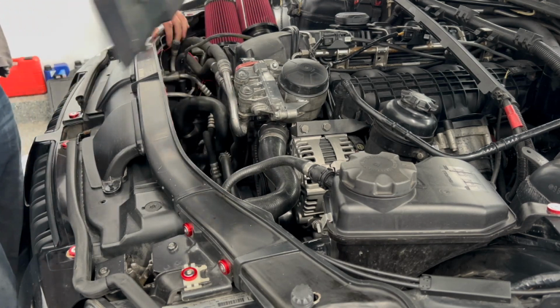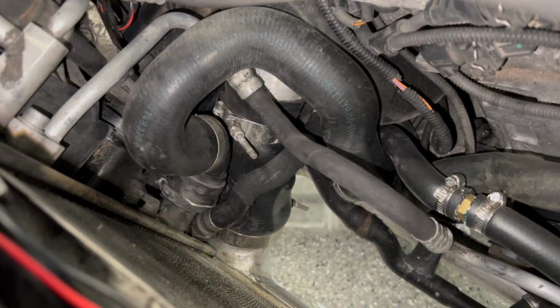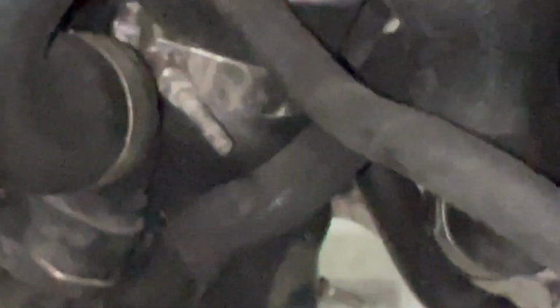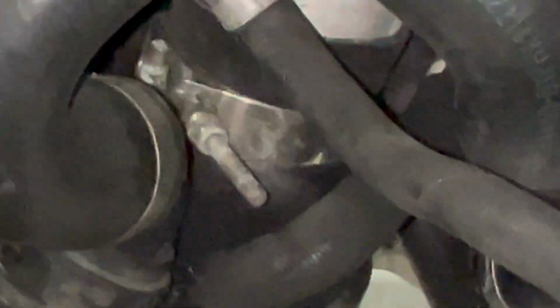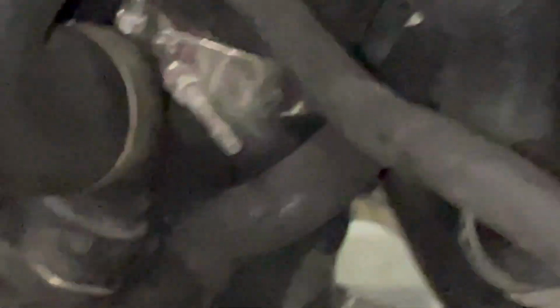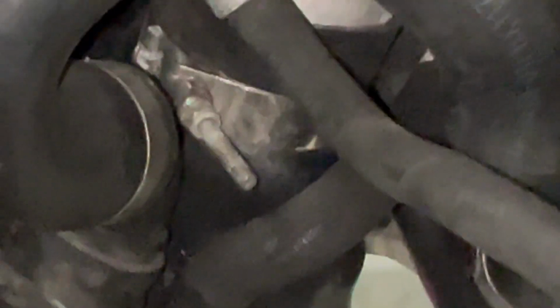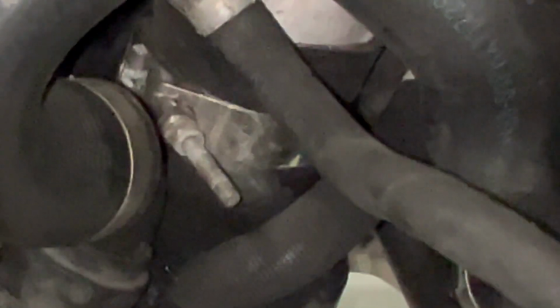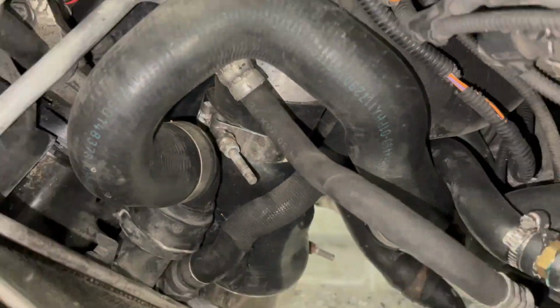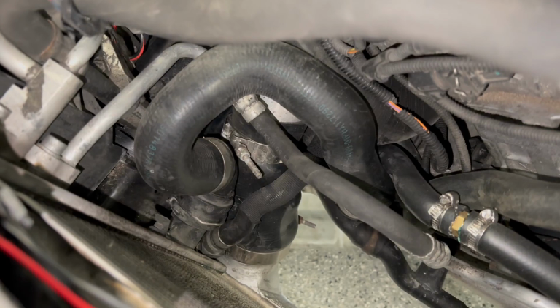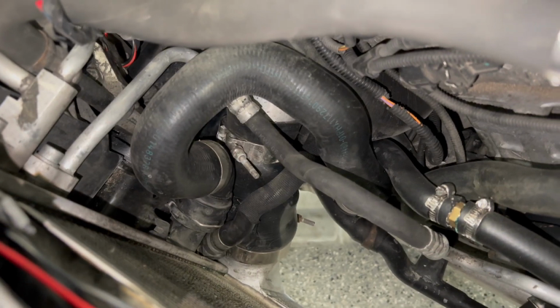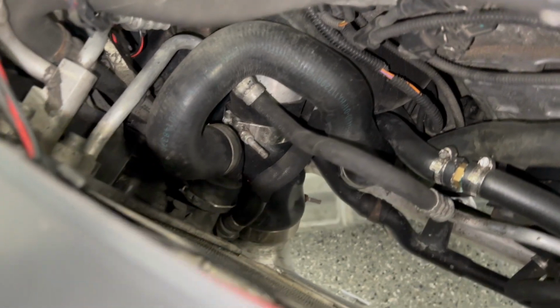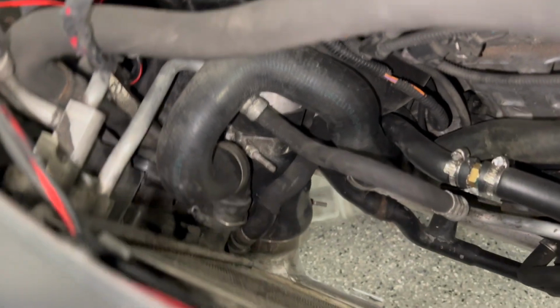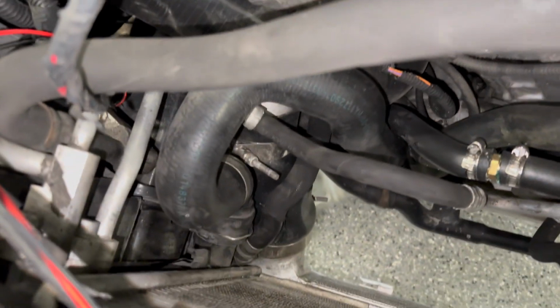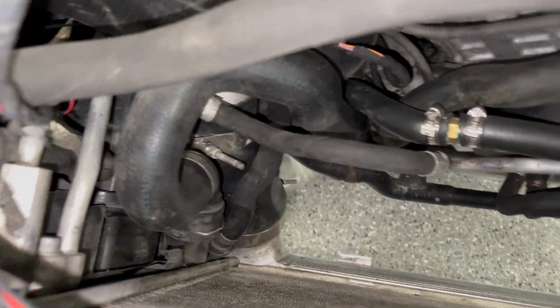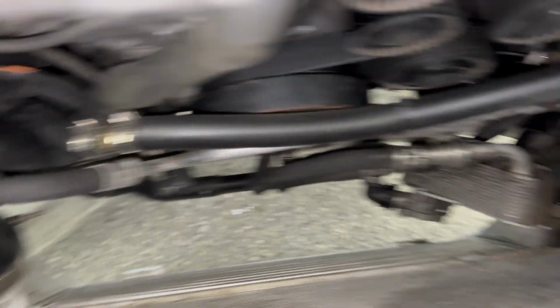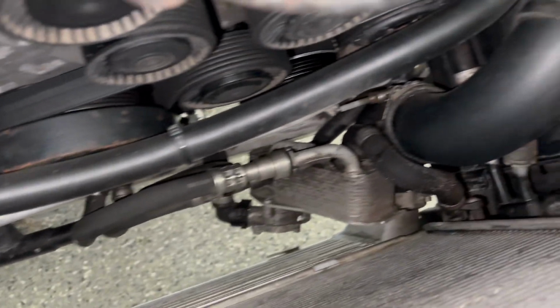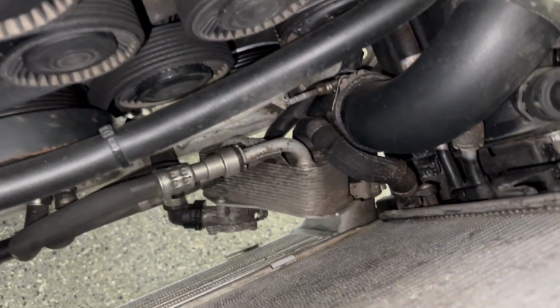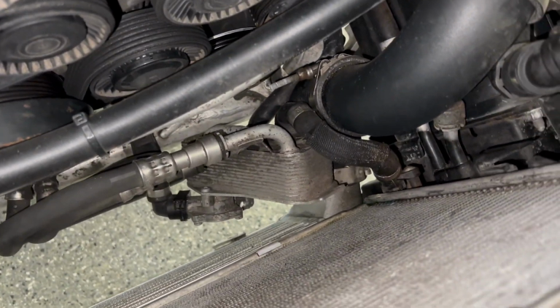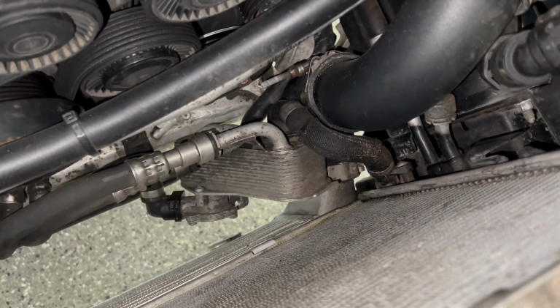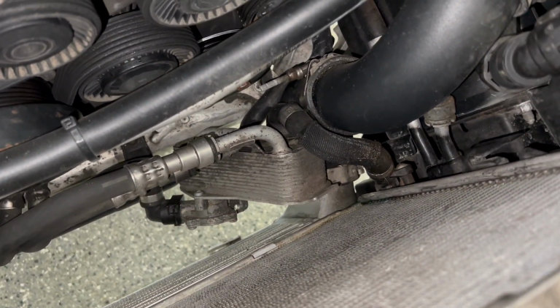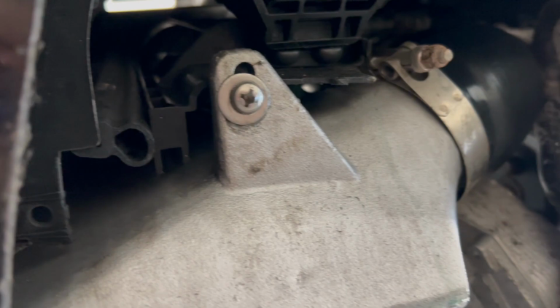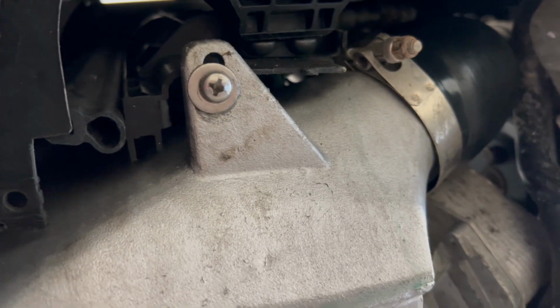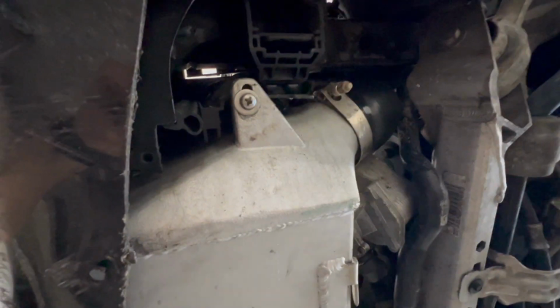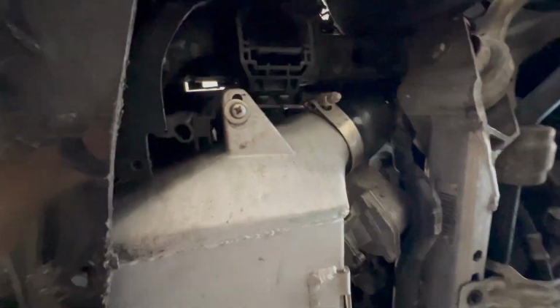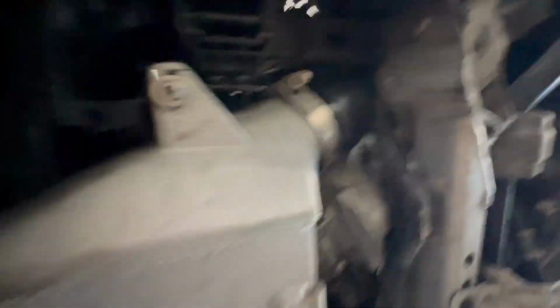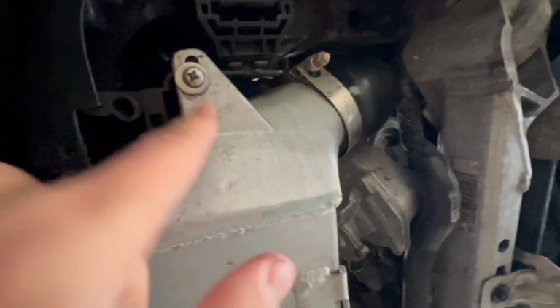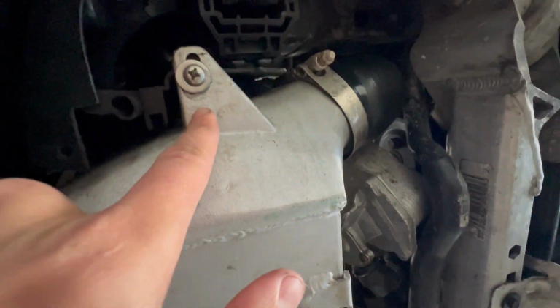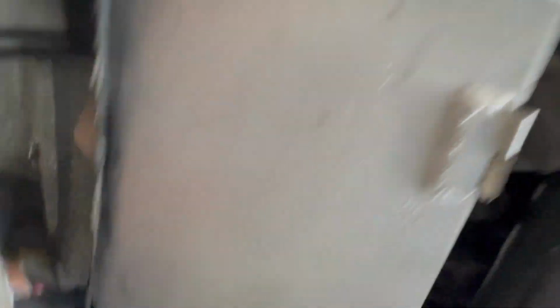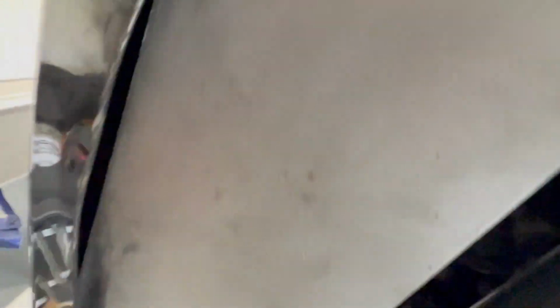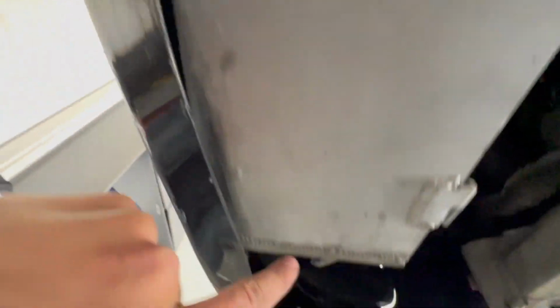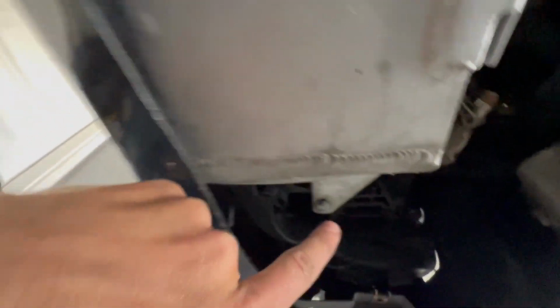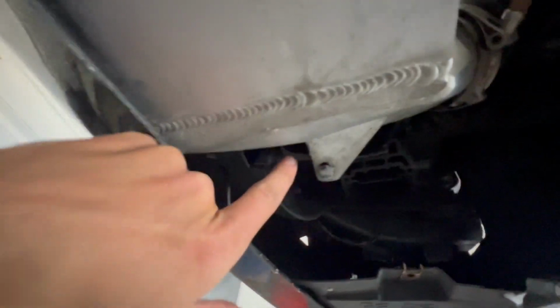Once you're removing the radiator fan you need to take out the intercooler. It is held on by two hoses, which are held on by T-bolt clamps that you need to undo. Once you get those hoses off, there are two bolts on the bottom of the intercooler holding it to the car.